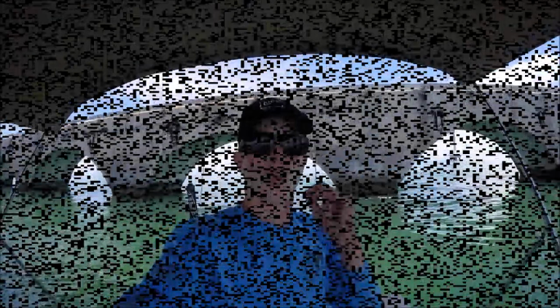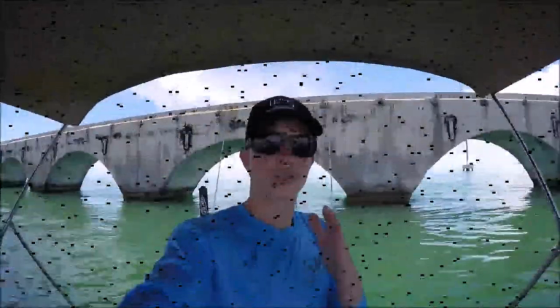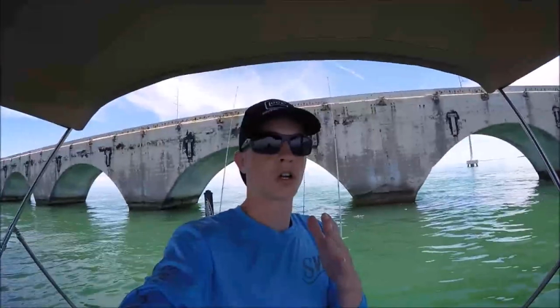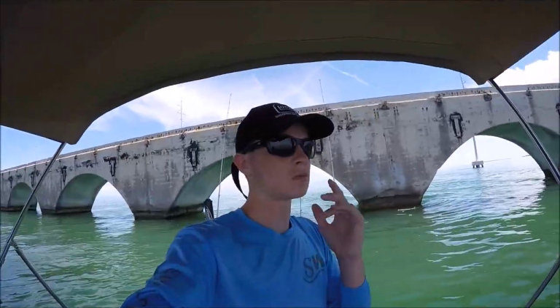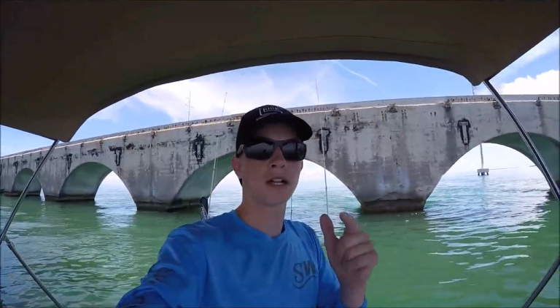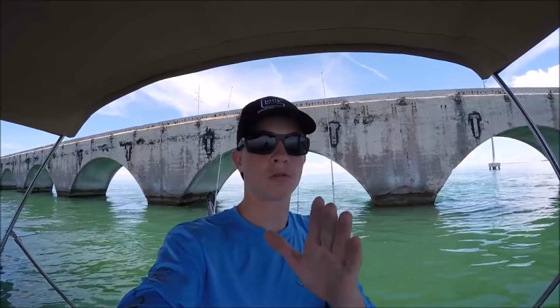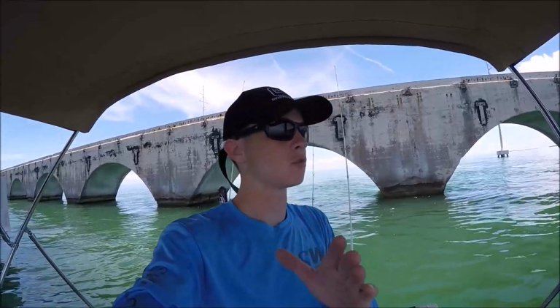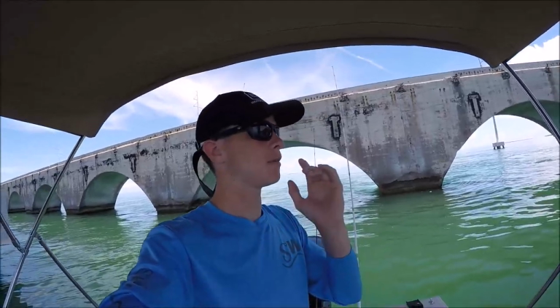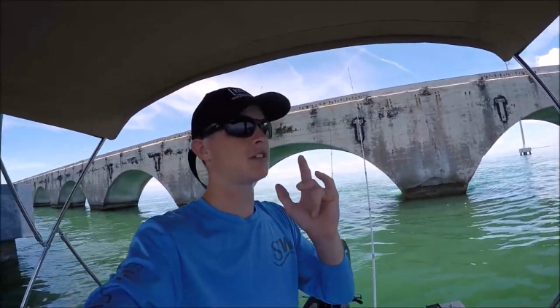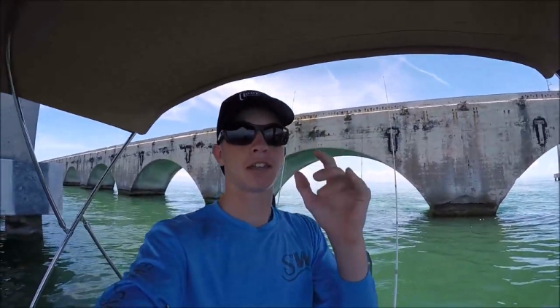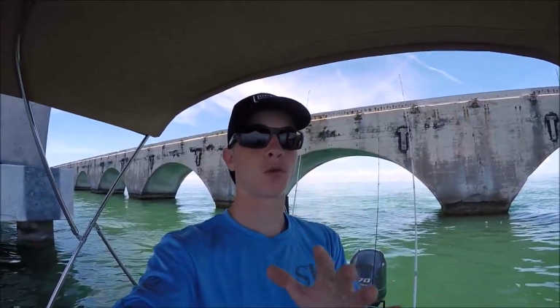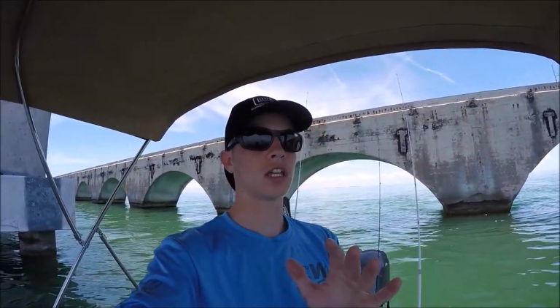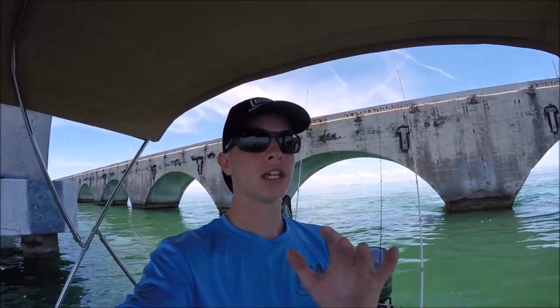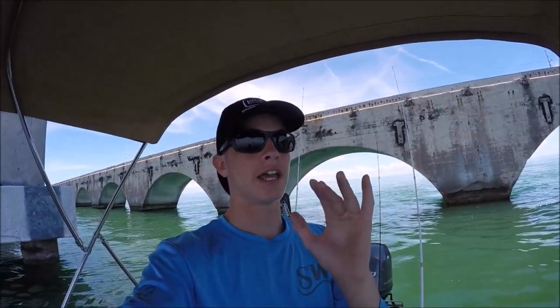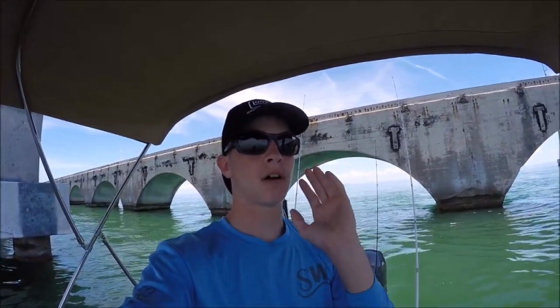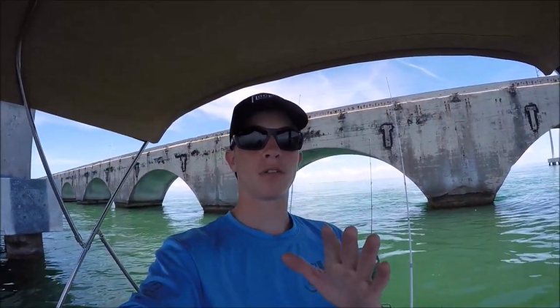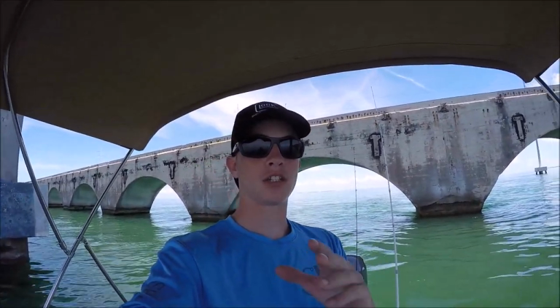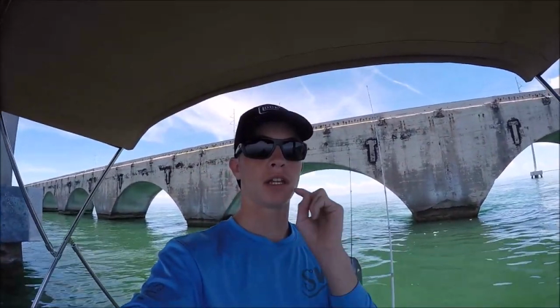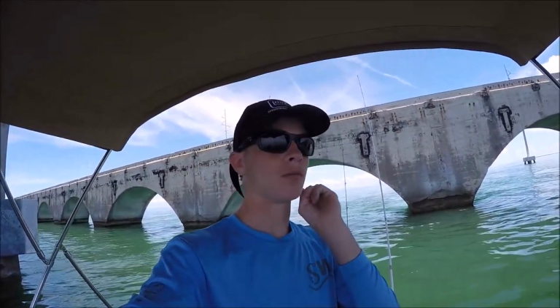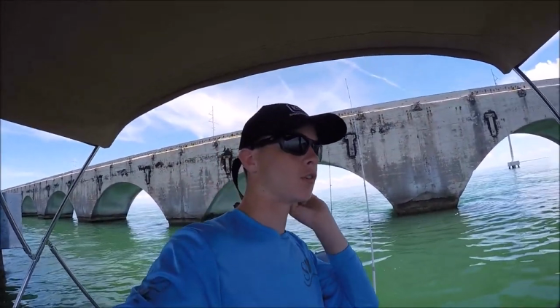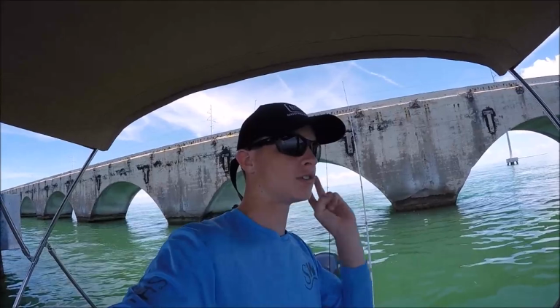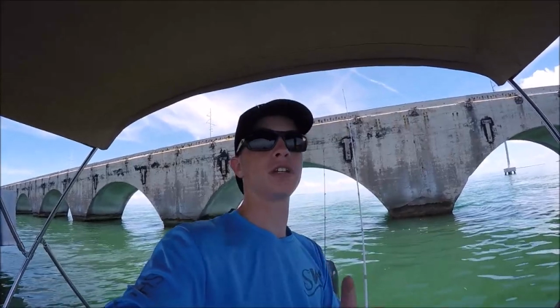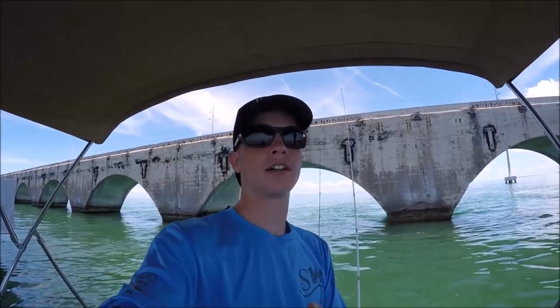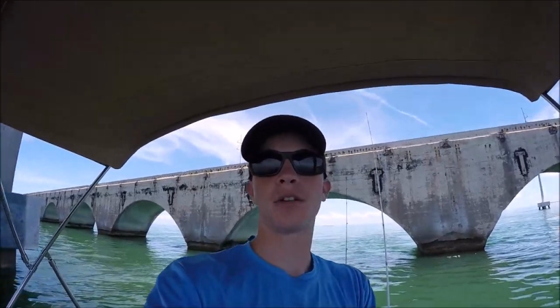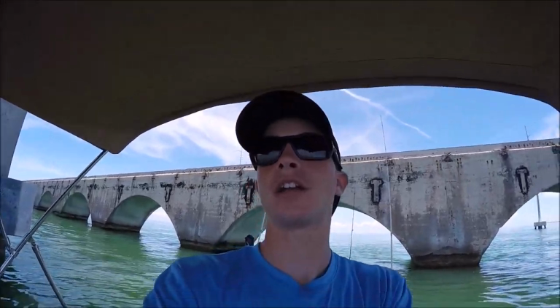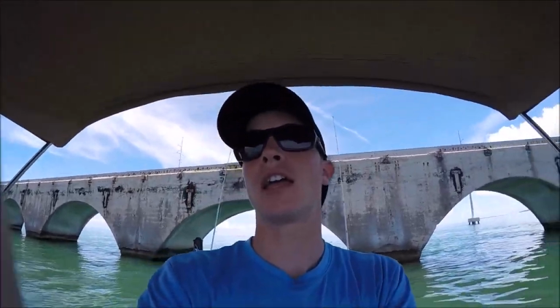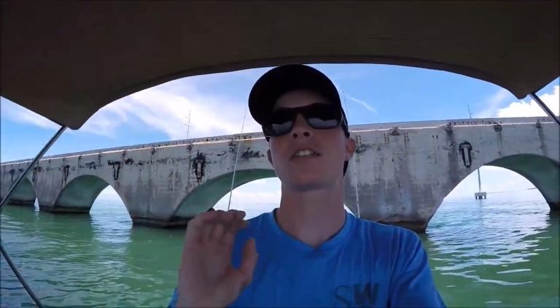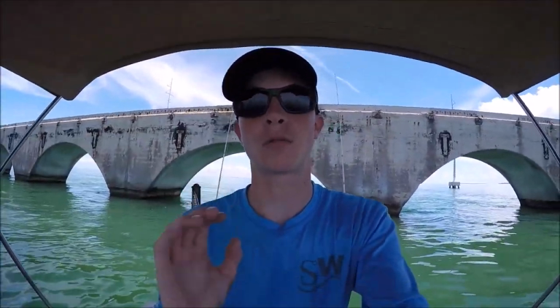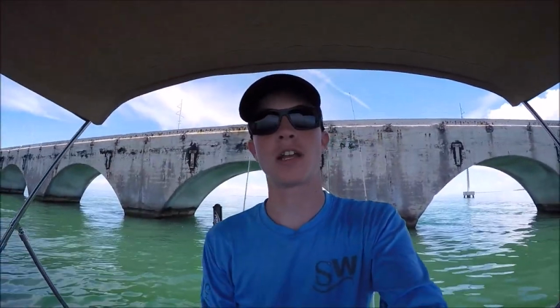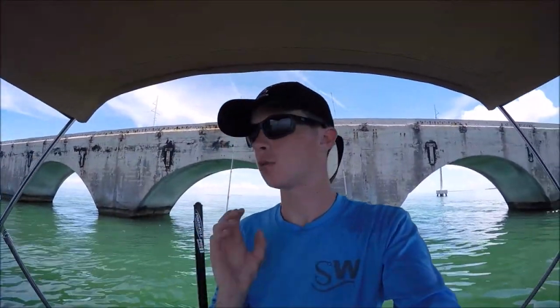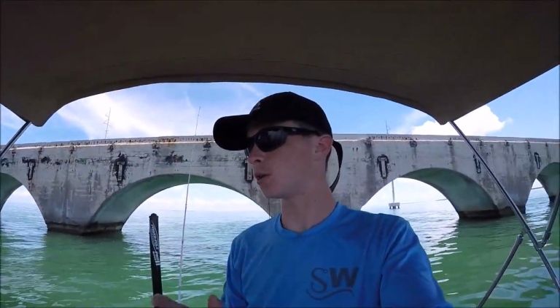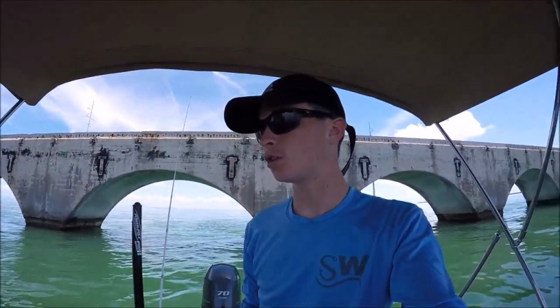What is going on guys? Welcome back to Colton's Outdoors. I am out here today in the Florida Keys on my family vacation that we do every year, and basically what we're doing today is a little bit of bridge fishing.